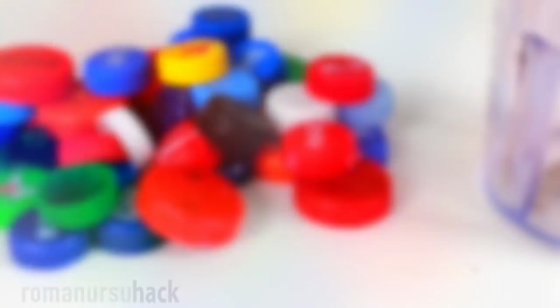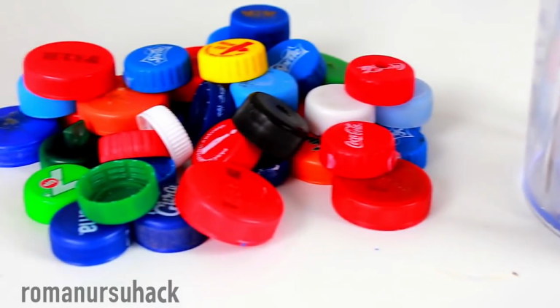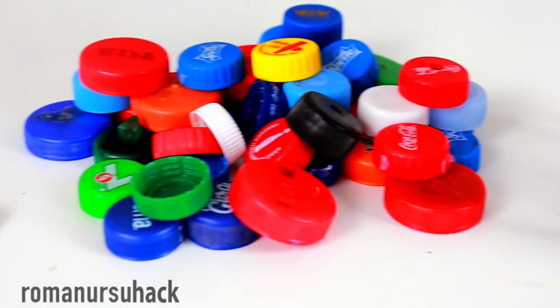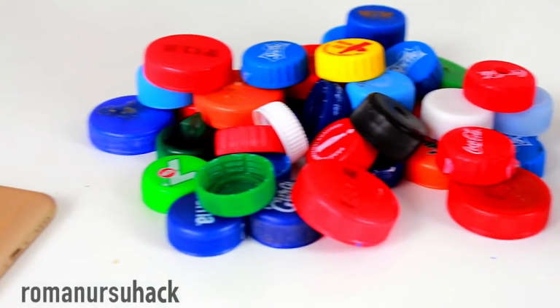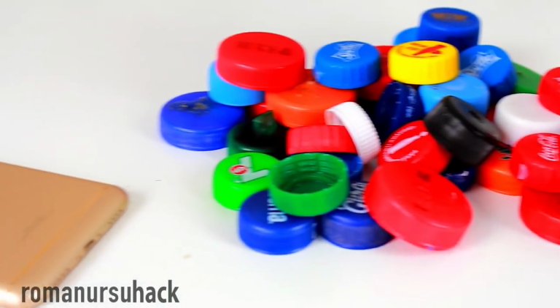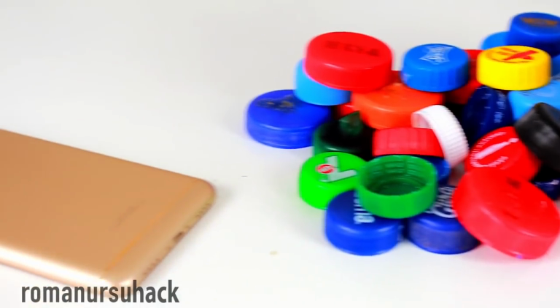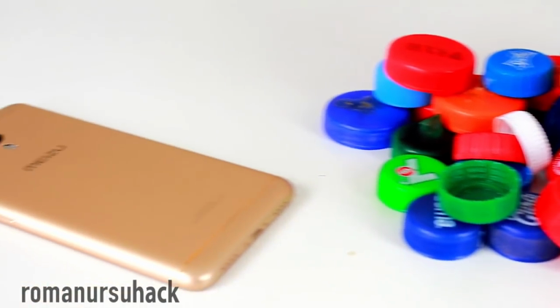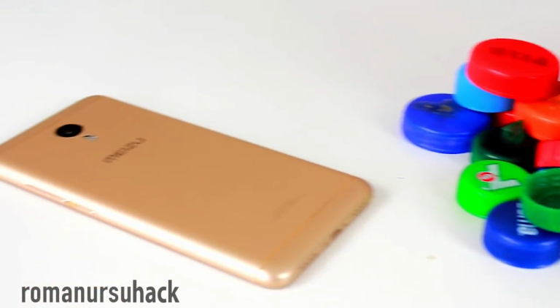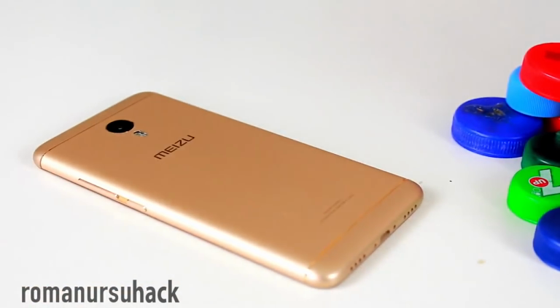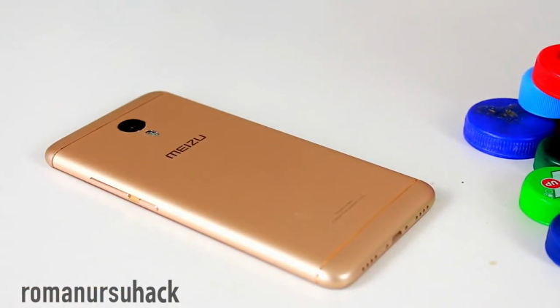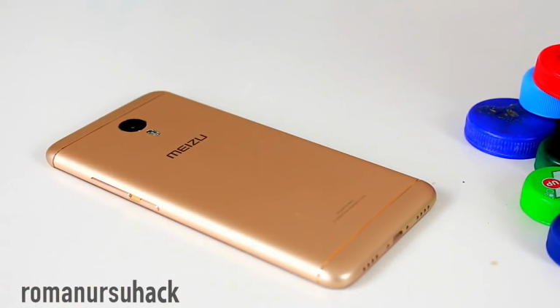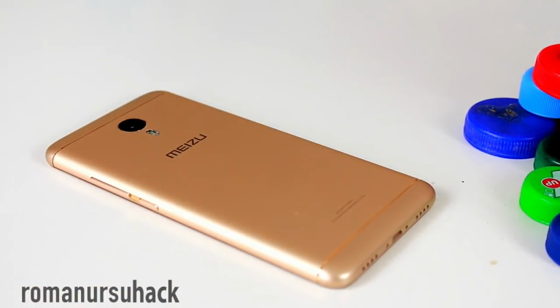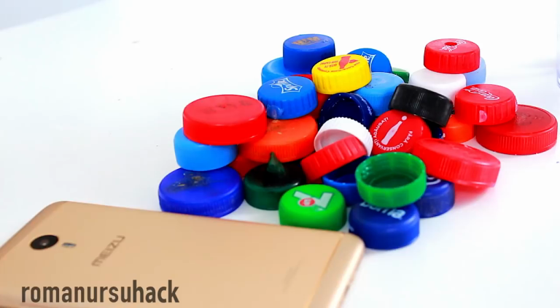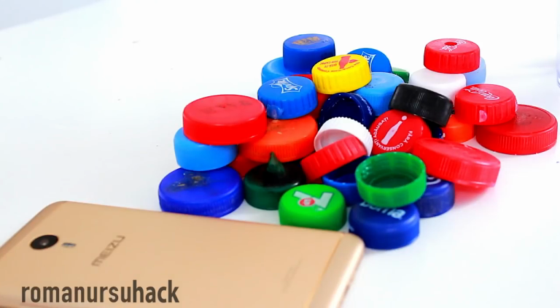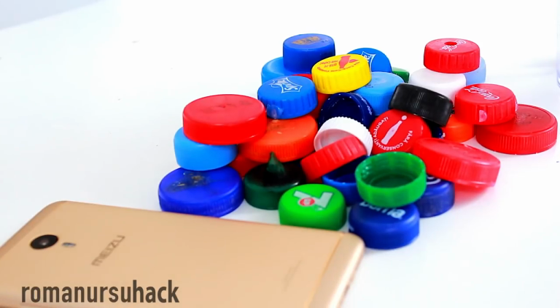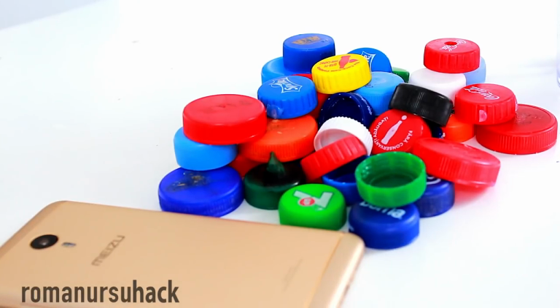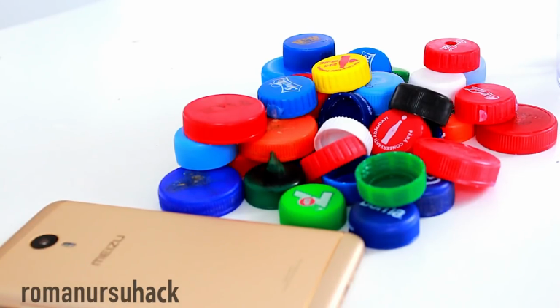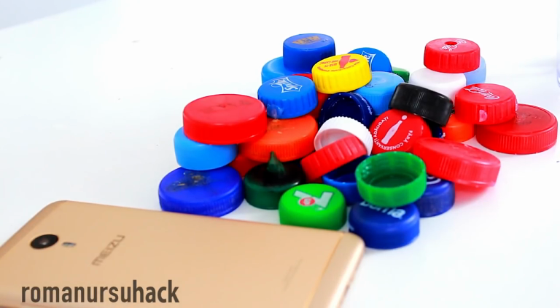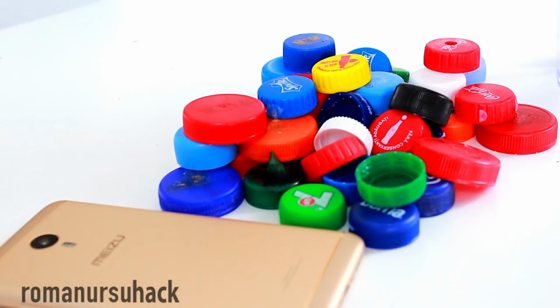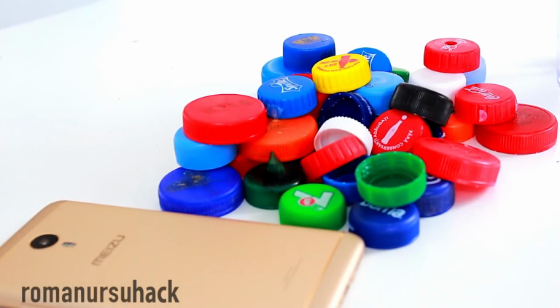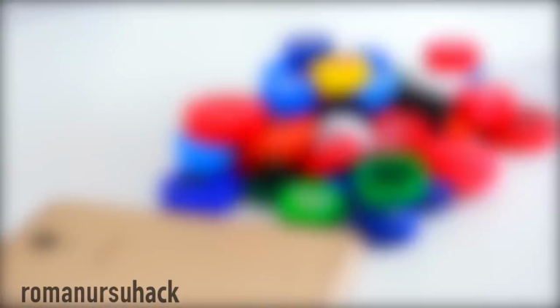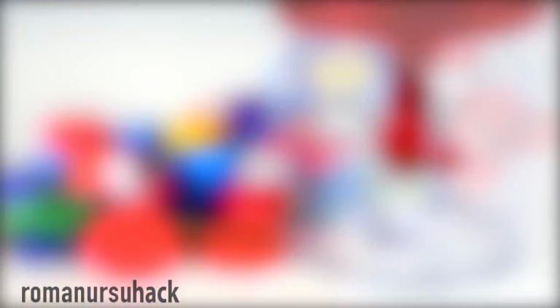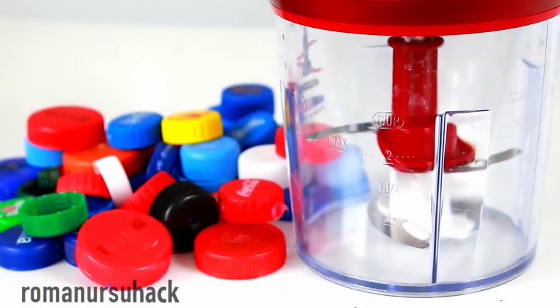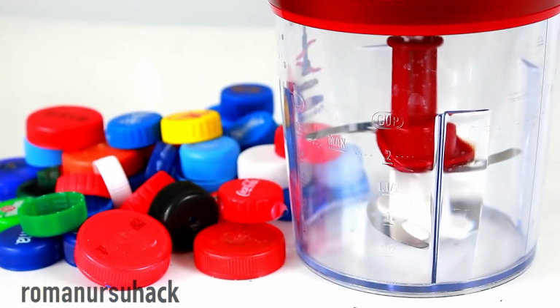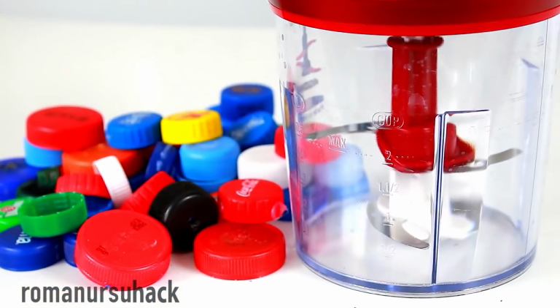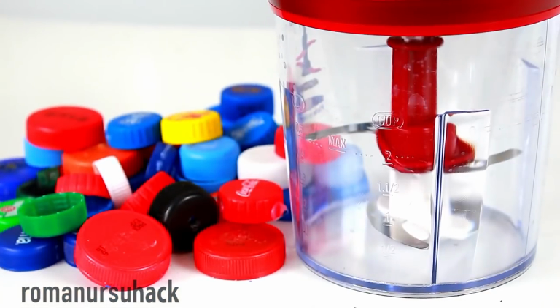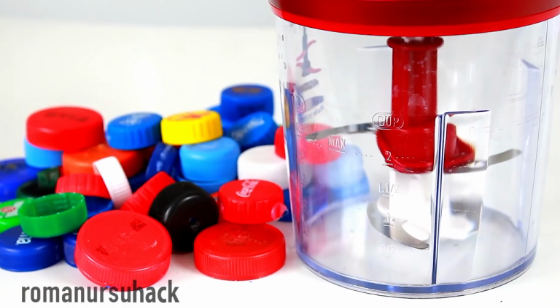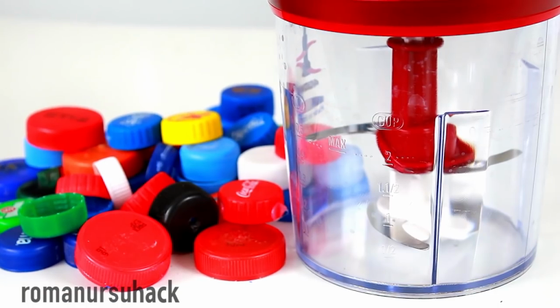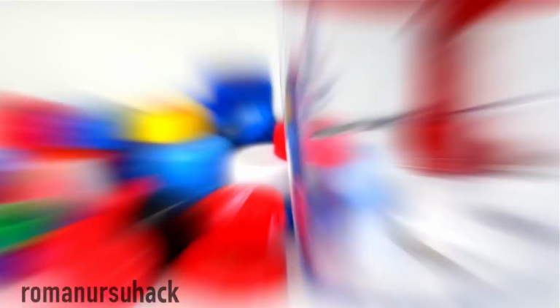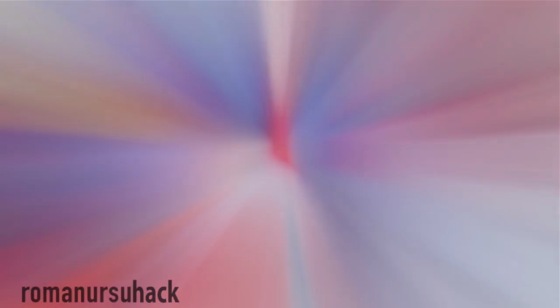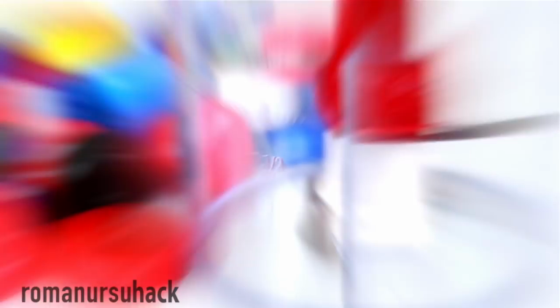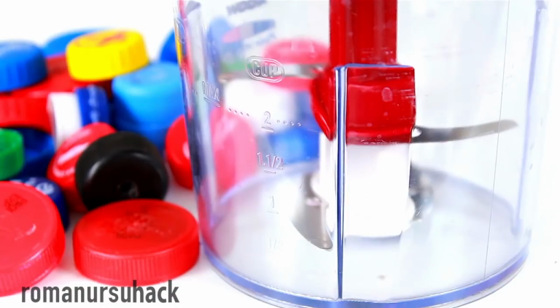There's hardly a single thing we haven't yet tried to make from plastic bottles. We've made very useful DIY projects and maybe less useful too. And now's the time to rise to a new level — that's why today we'll melt bottle caps into something new.